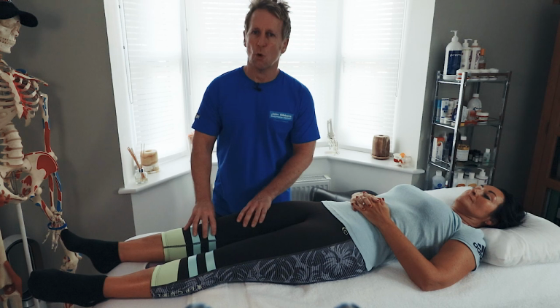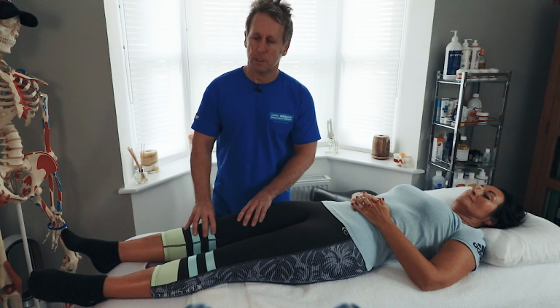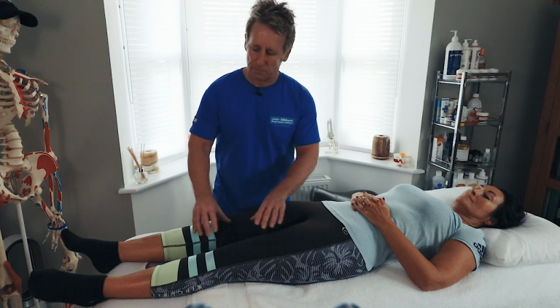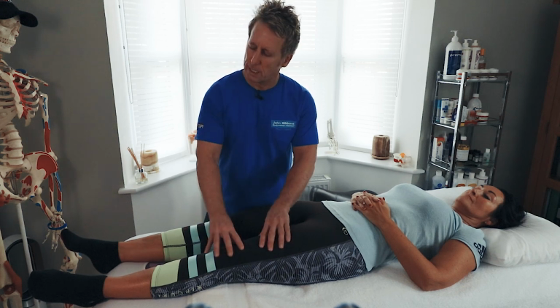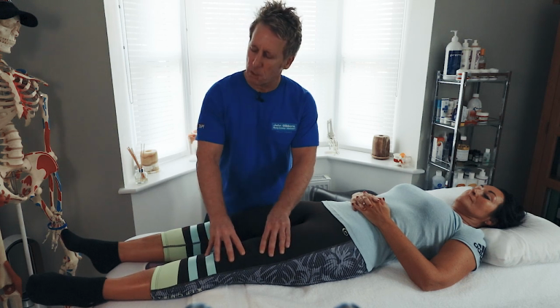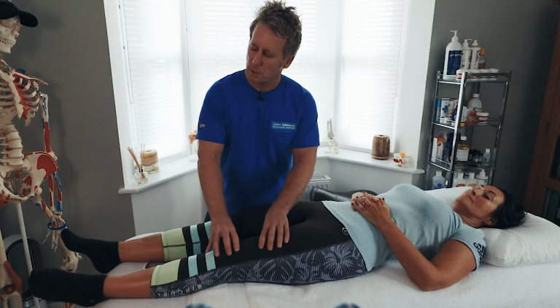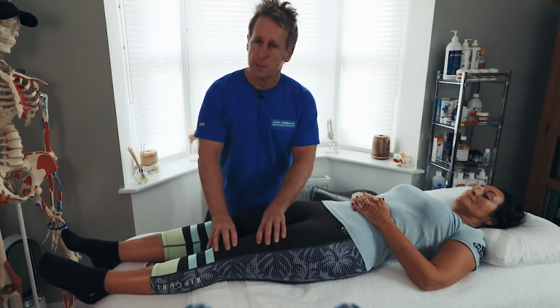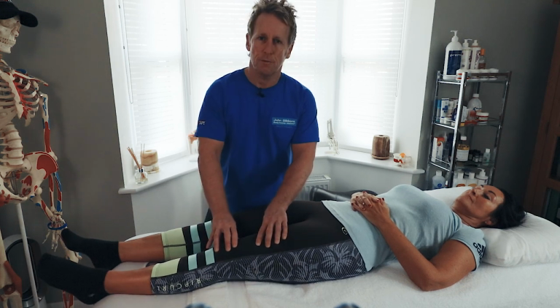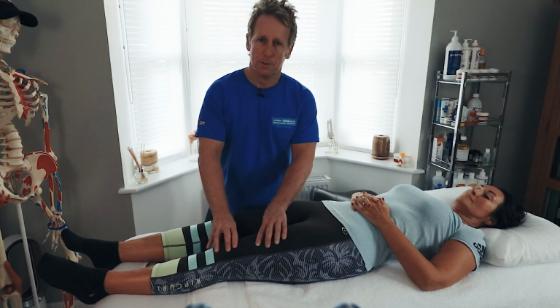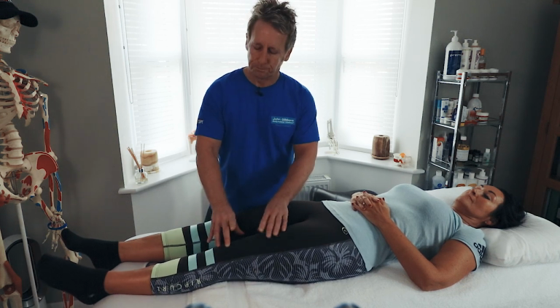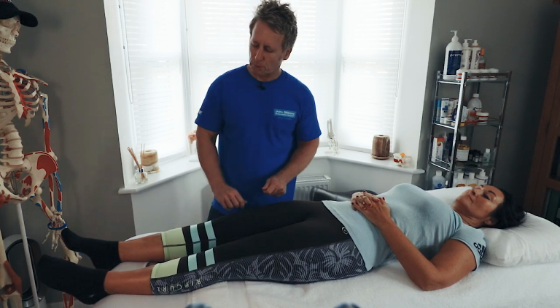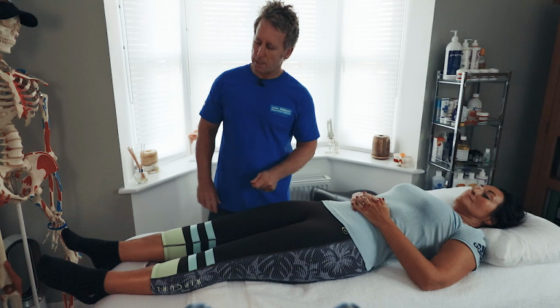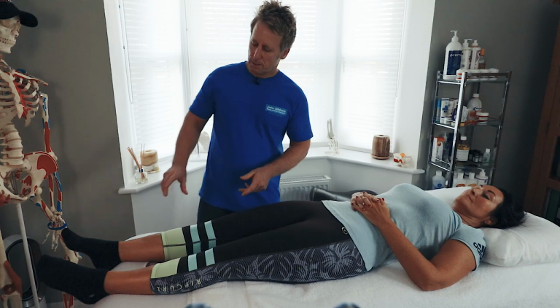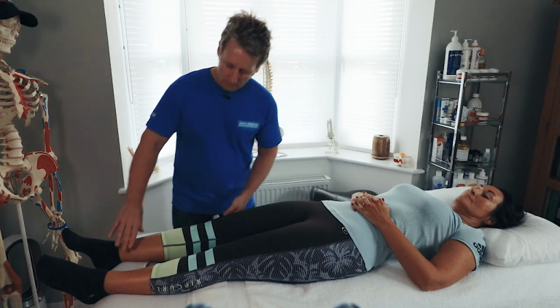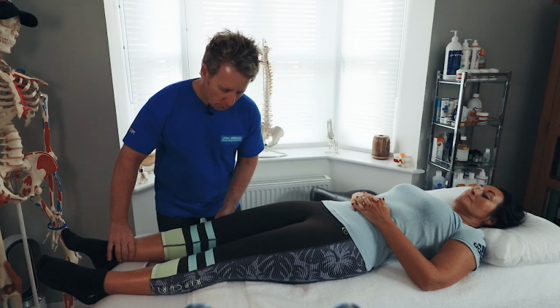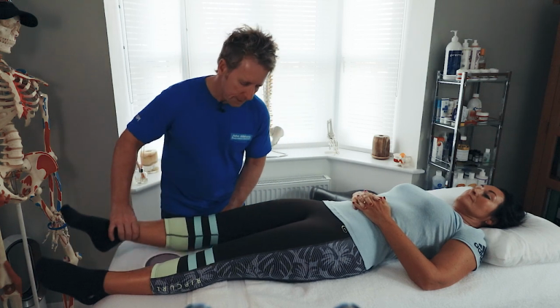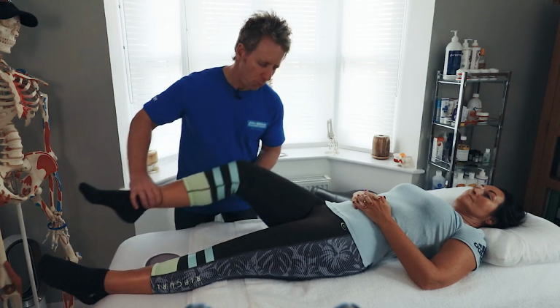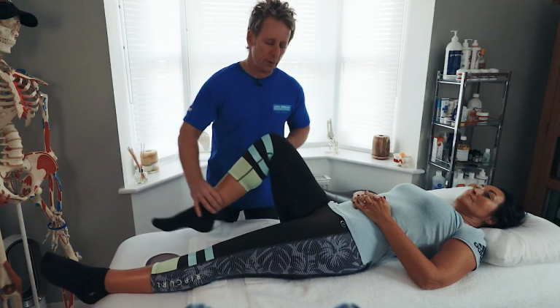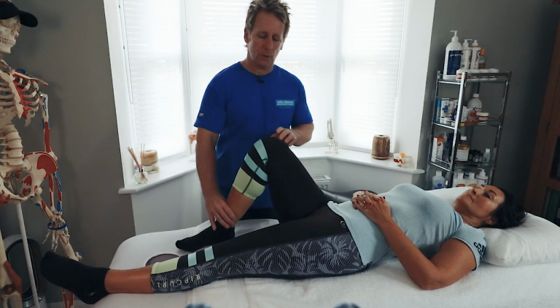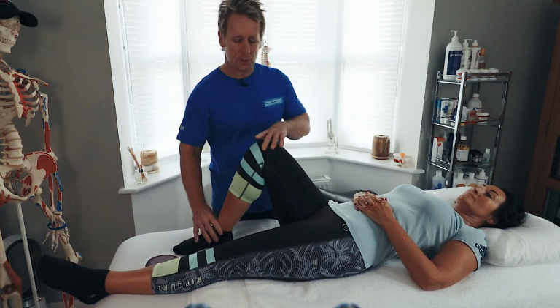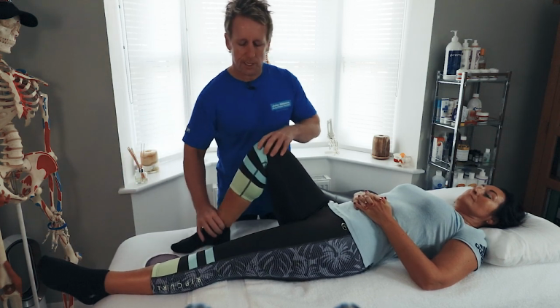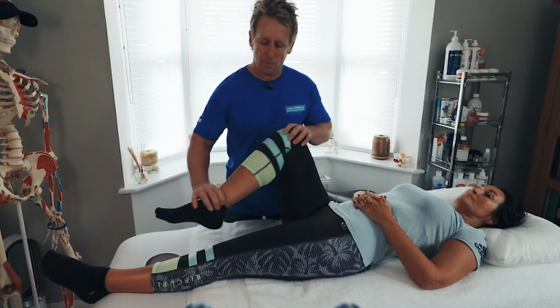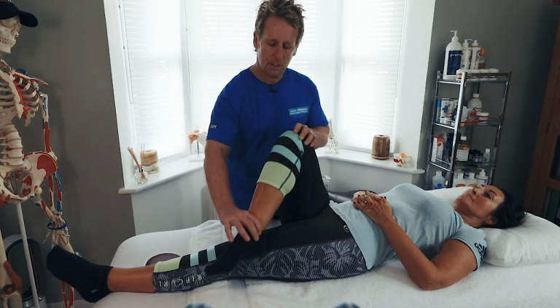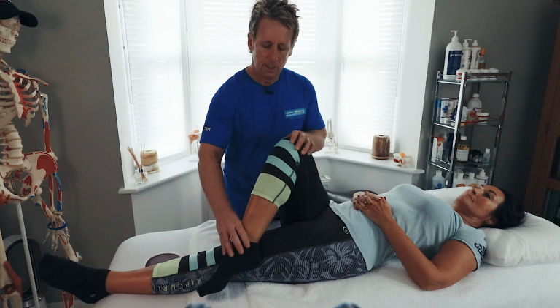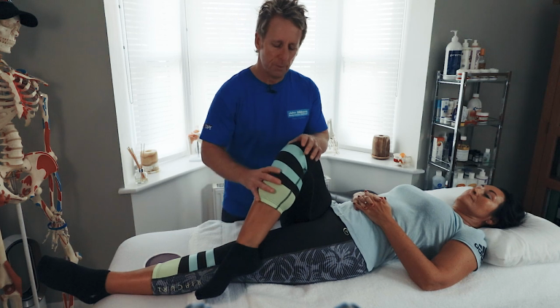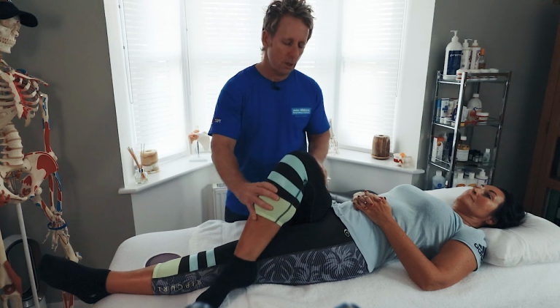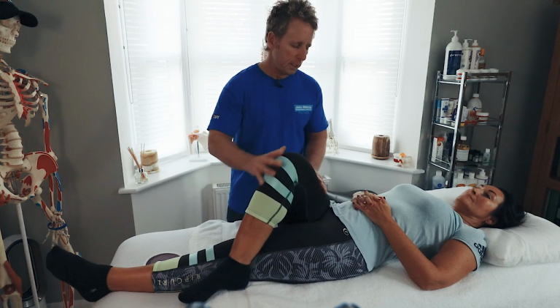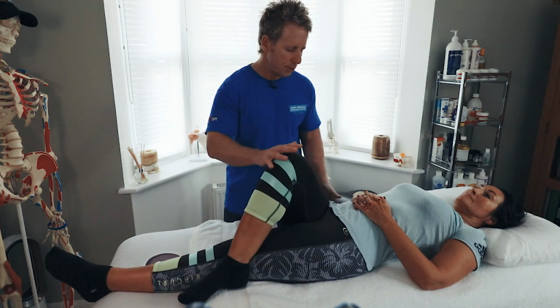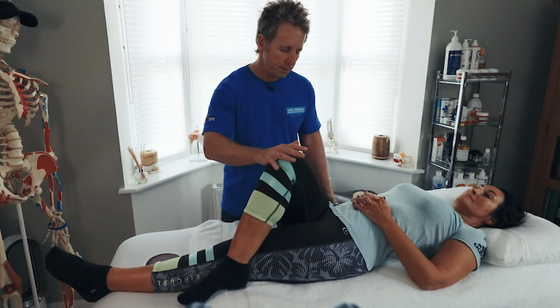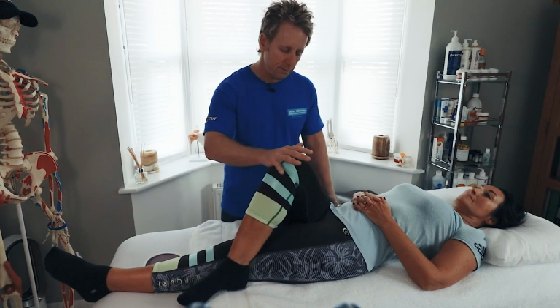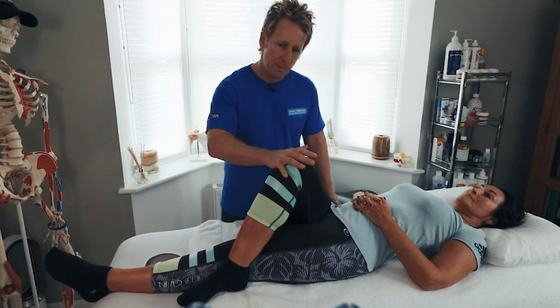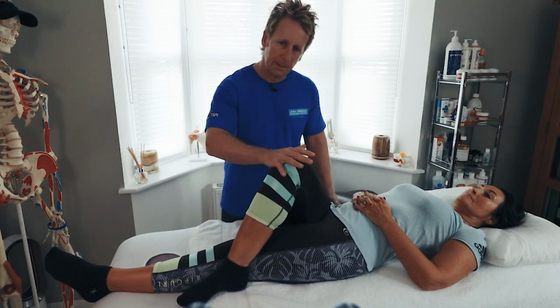So don't automatically think that if a leg is out, then it's piriformis. We can do a little test from here — we can cross the leg over, and then just feel for the bind.